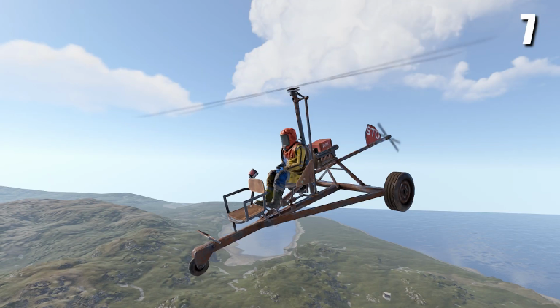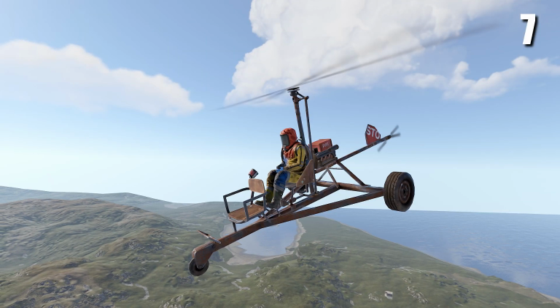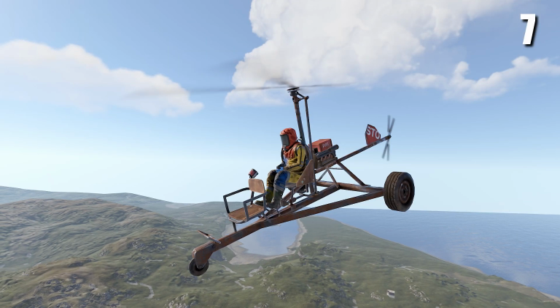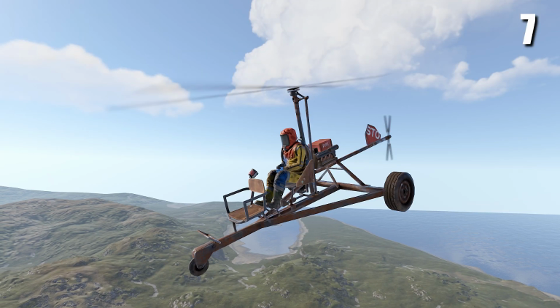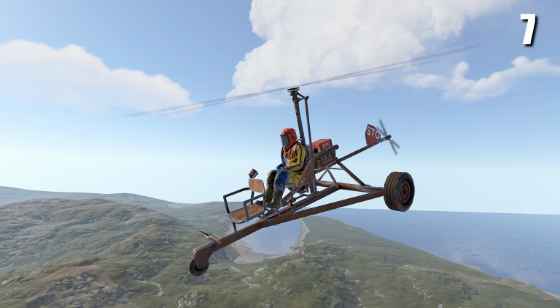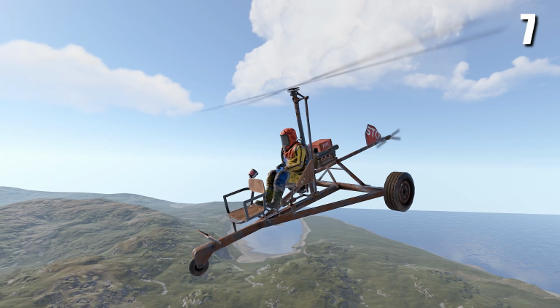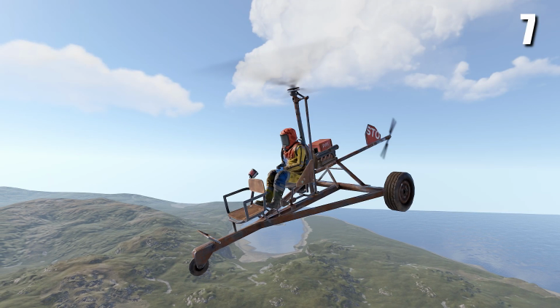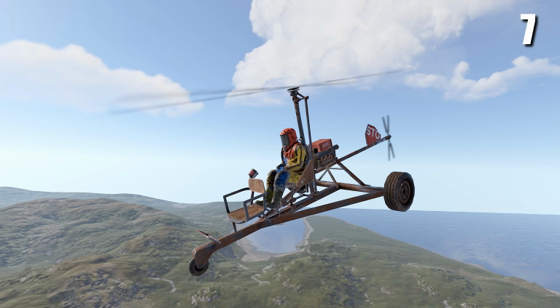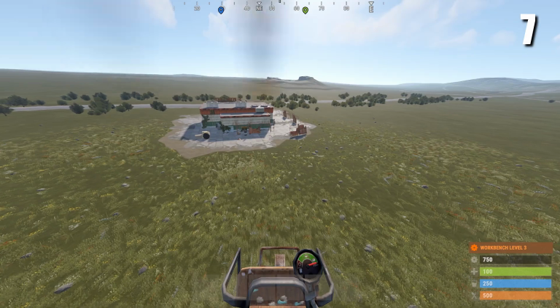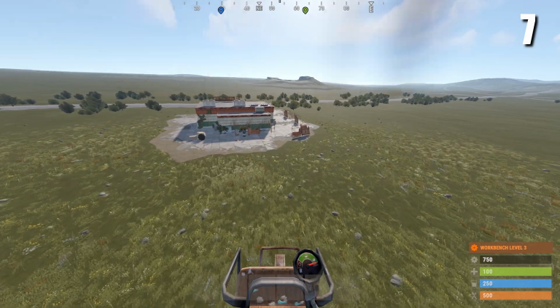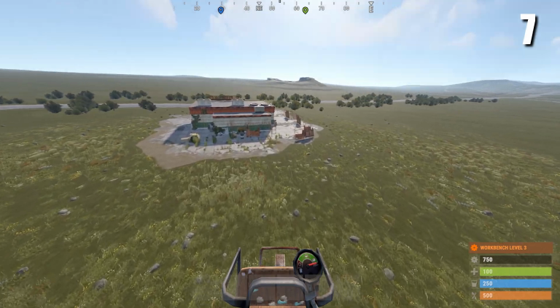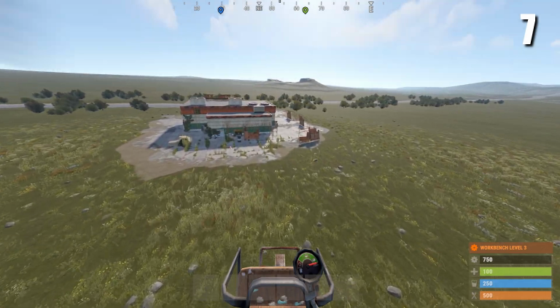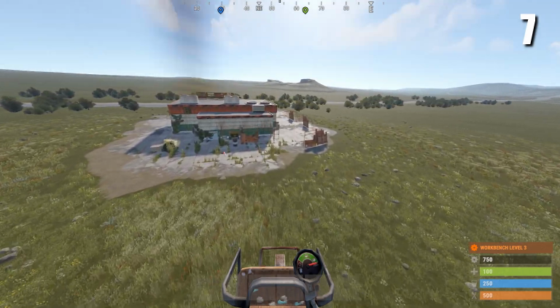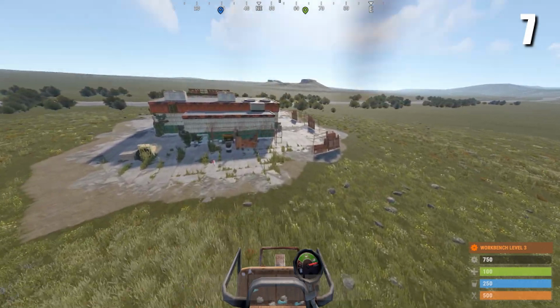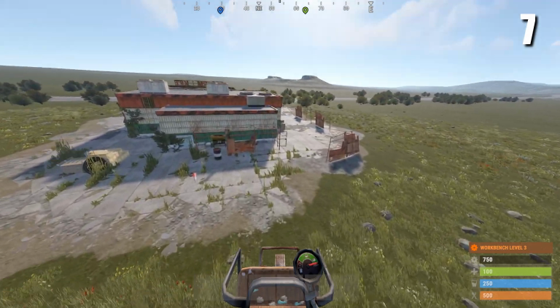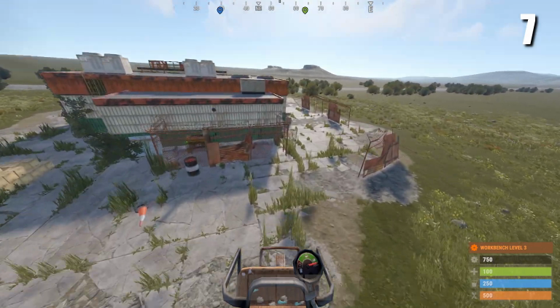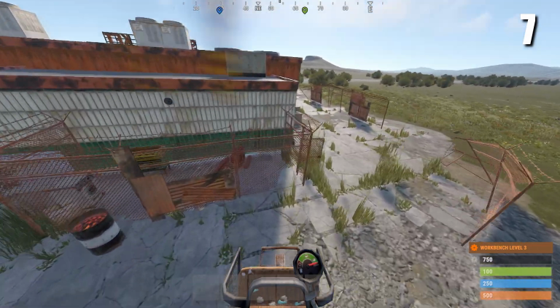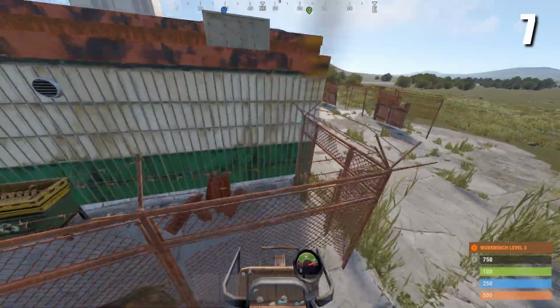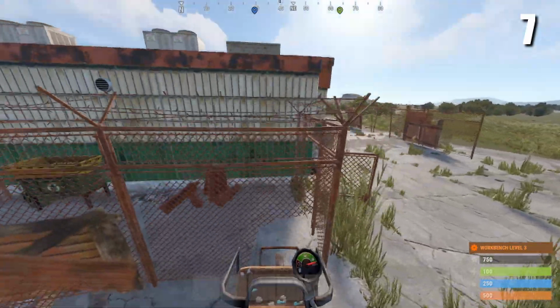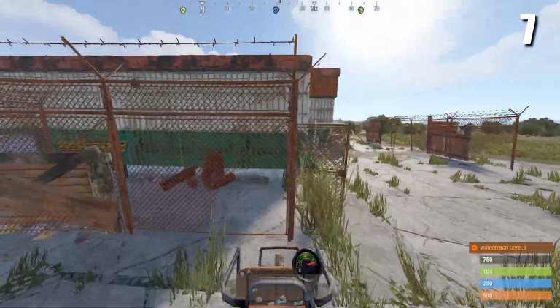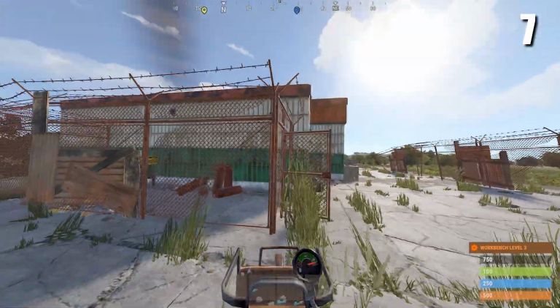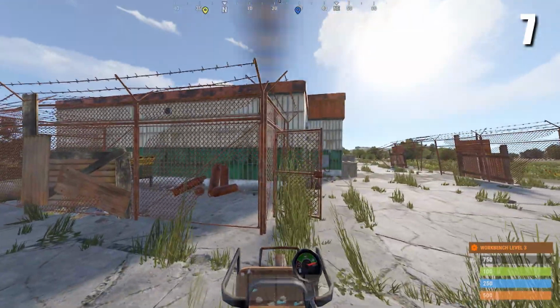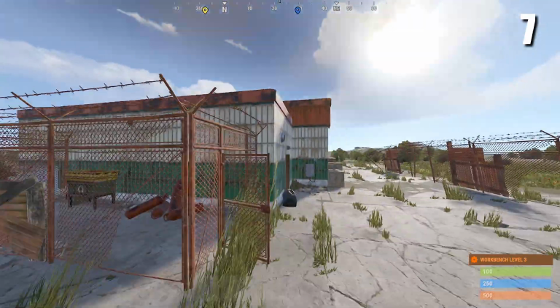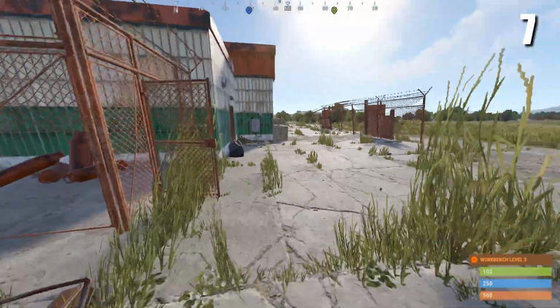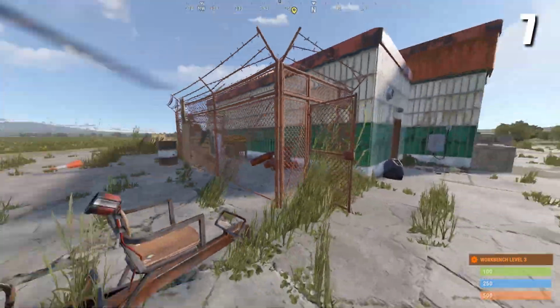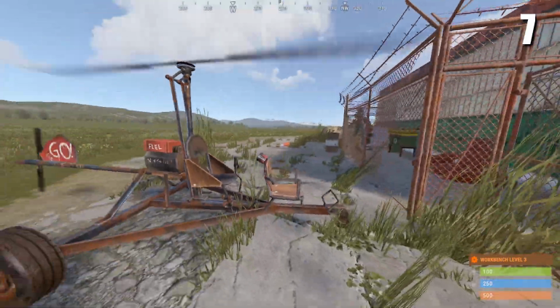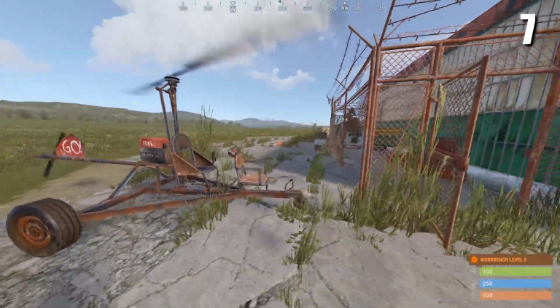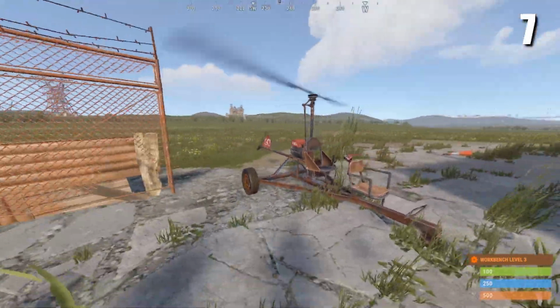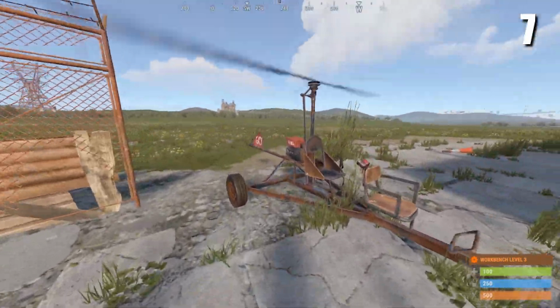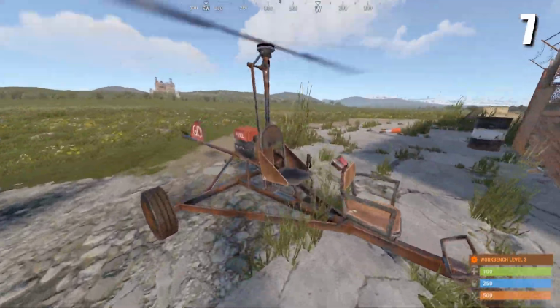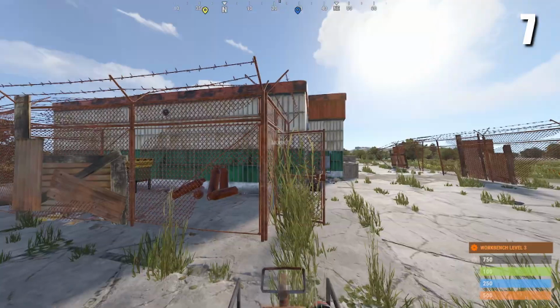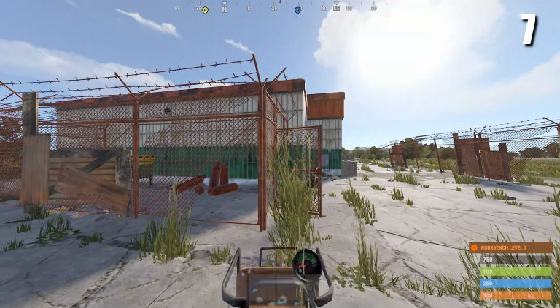If you're ever flying a minicopter and you need to land quickly, one thing you can do is crash into chain link fences around the map, as for some reason crashing into these won't damage the mini.